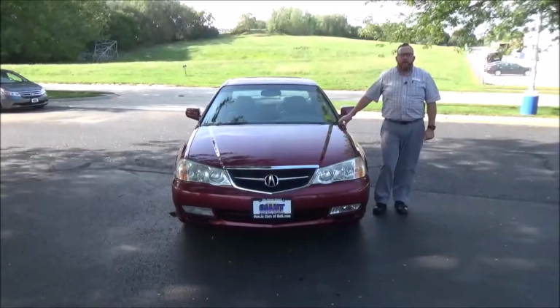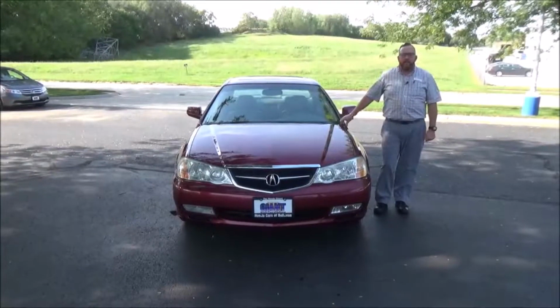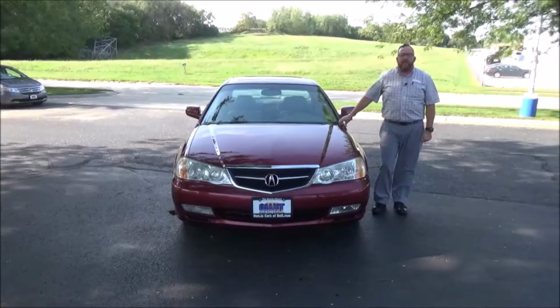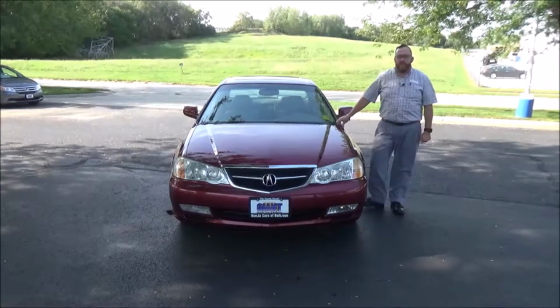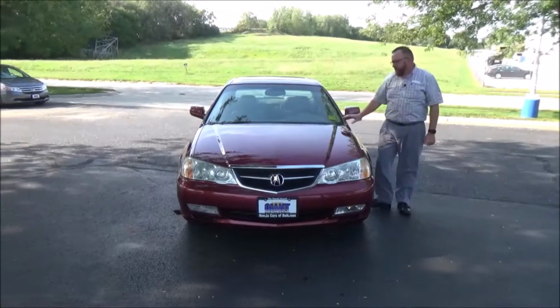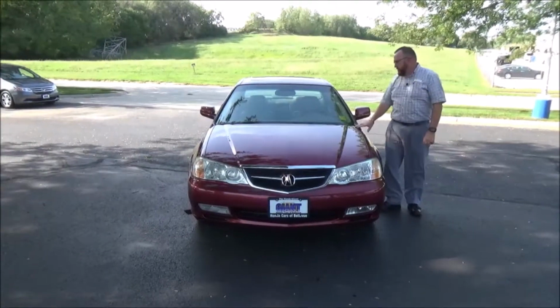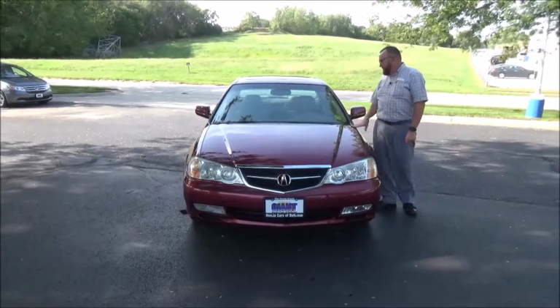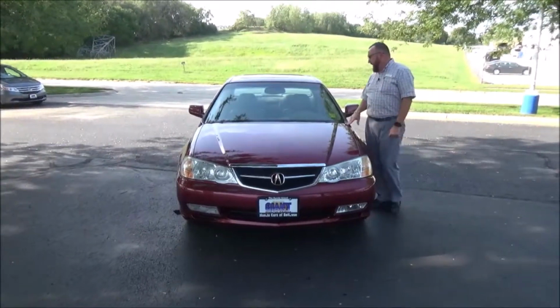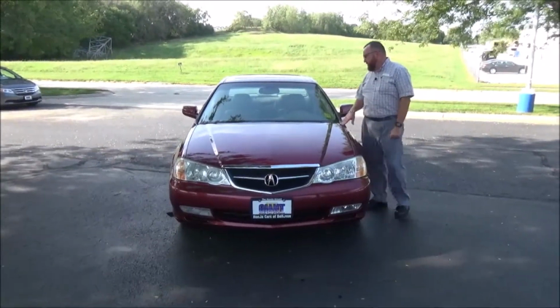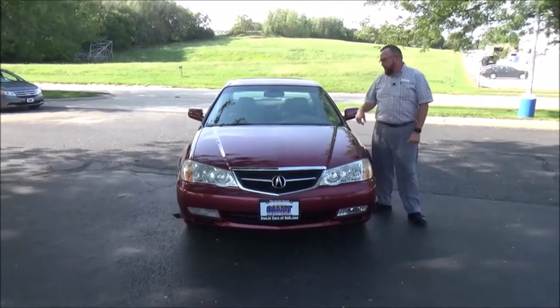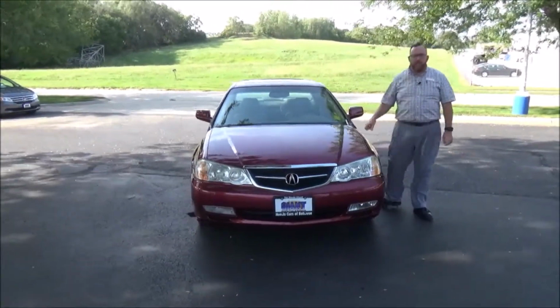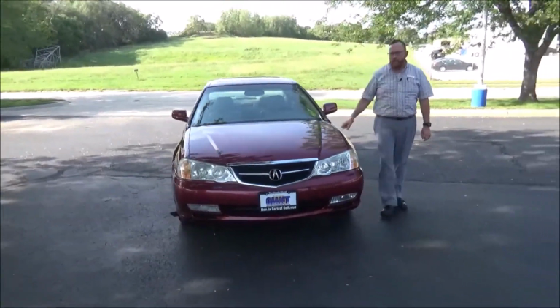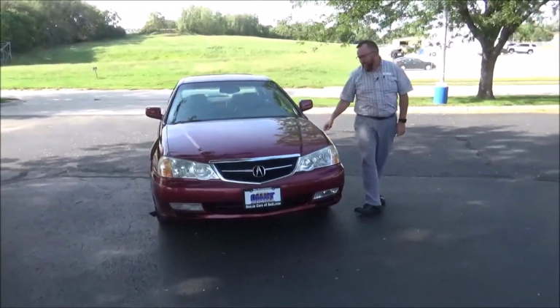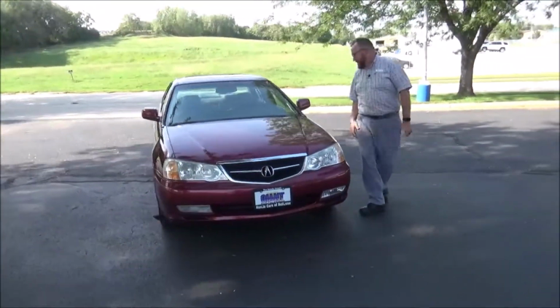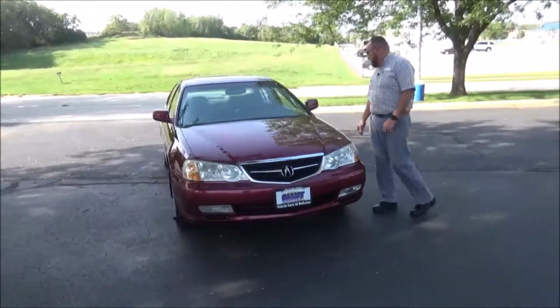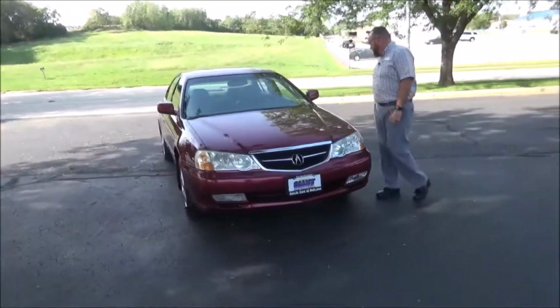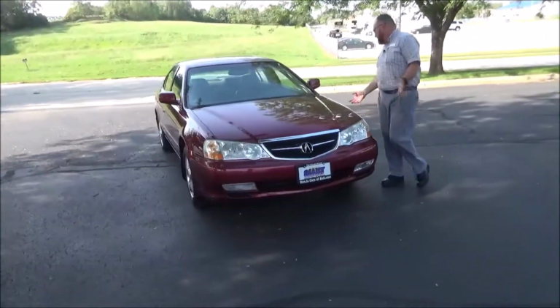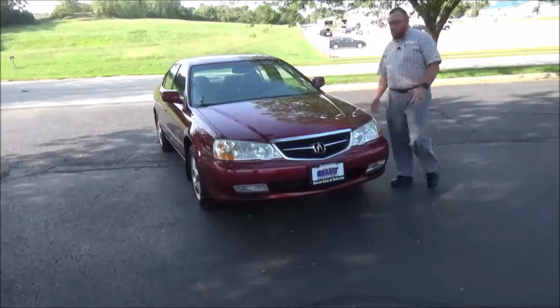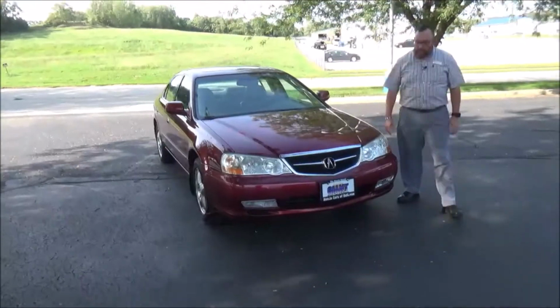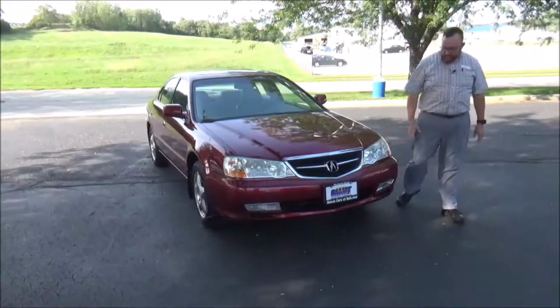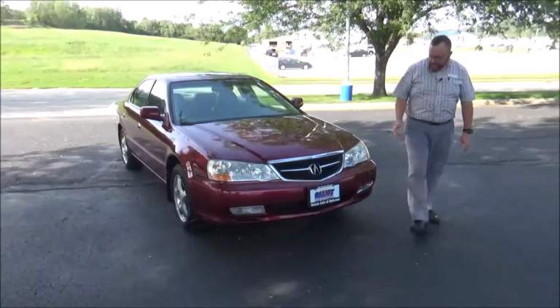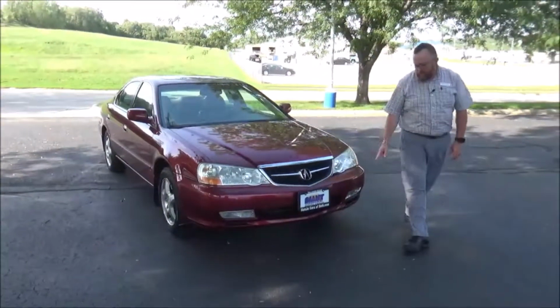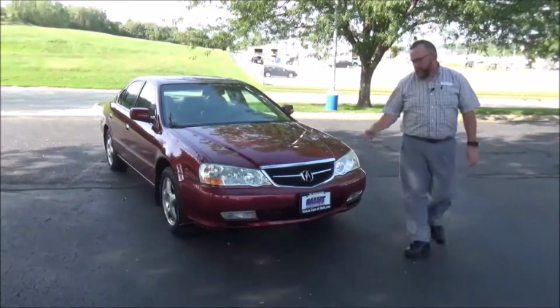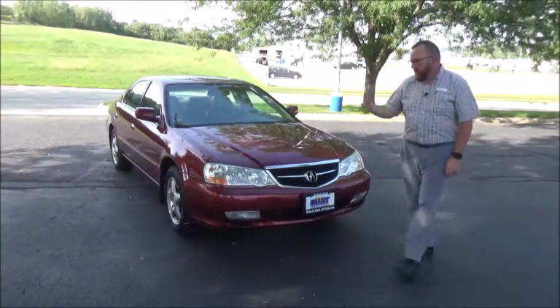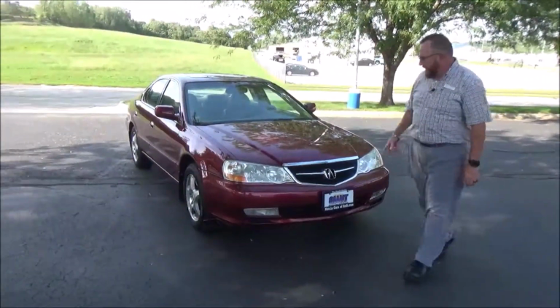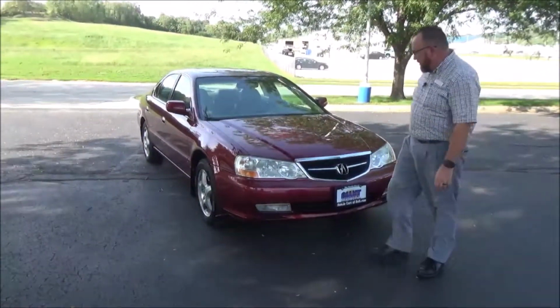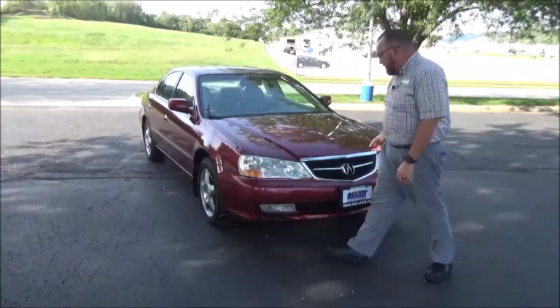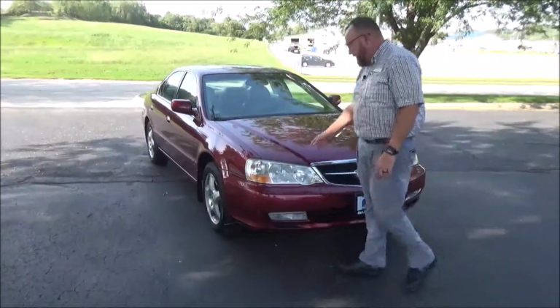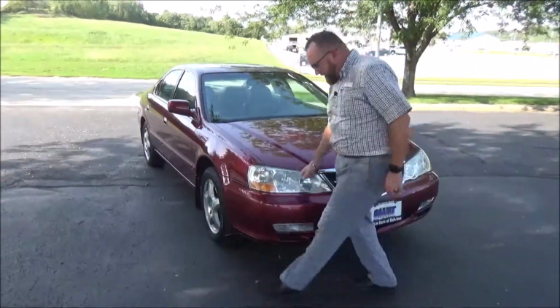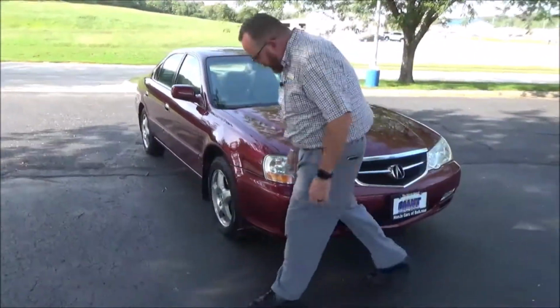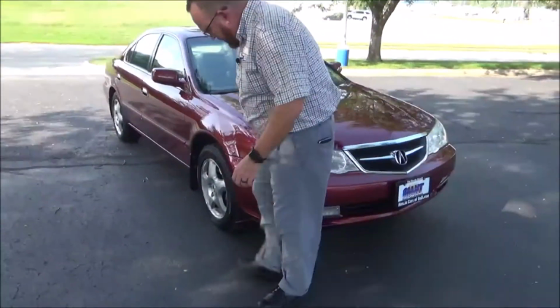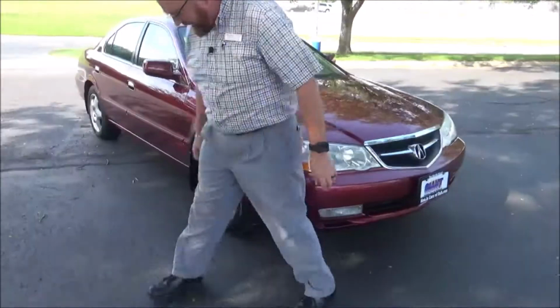Brian Kelly here for Honda Giant, here to show you this 2003 Acura TL — just came in on trade. It's got 92,000 miles, 5 mile-an-hour bumpers front and back, chrome accented grille, and Lexan covered wrap-around headlights.